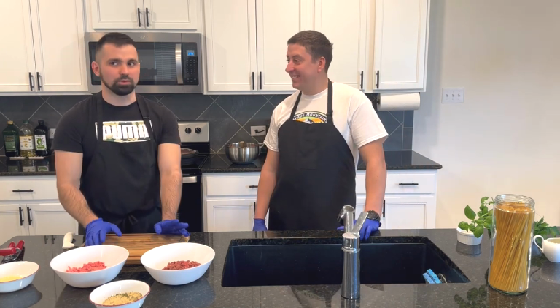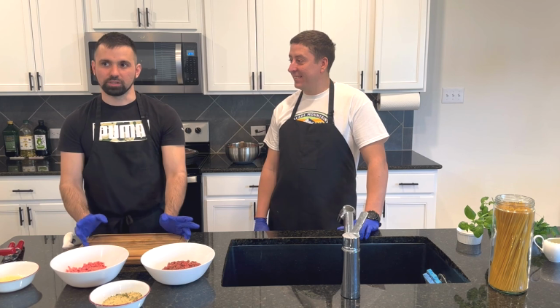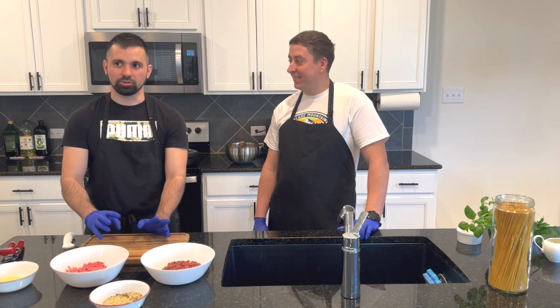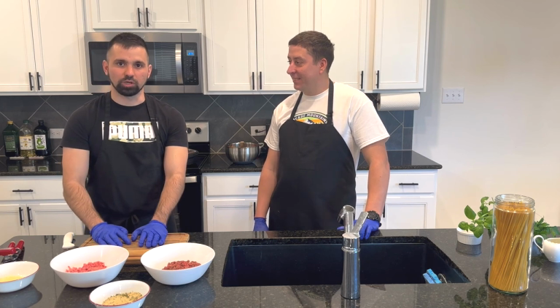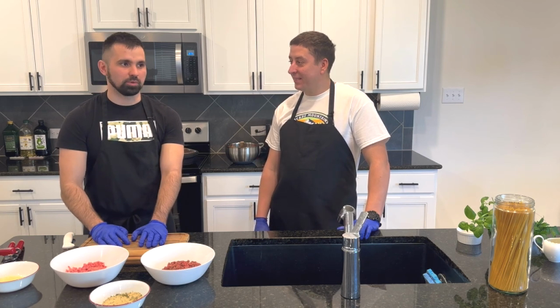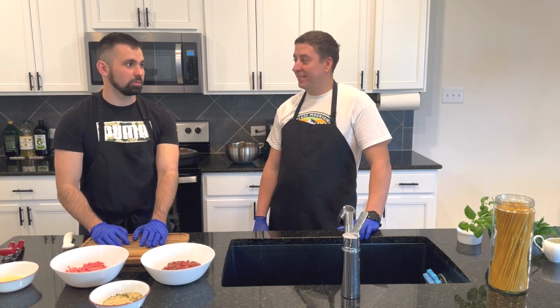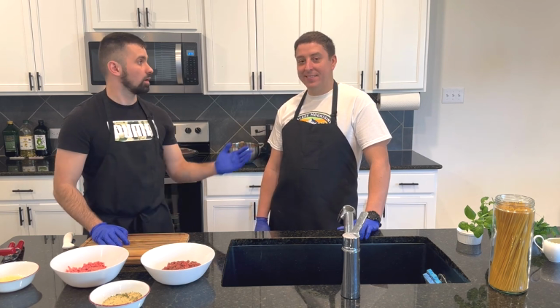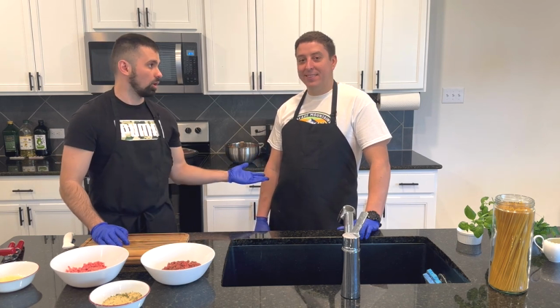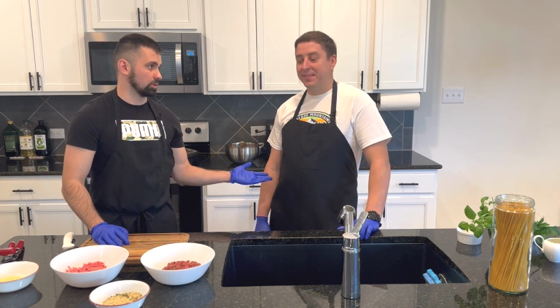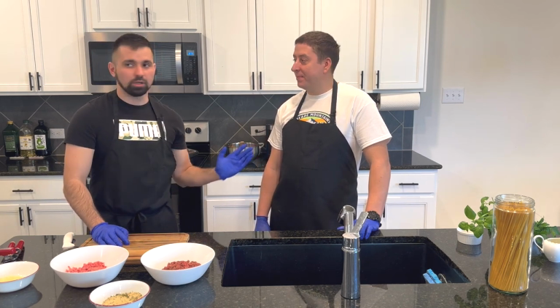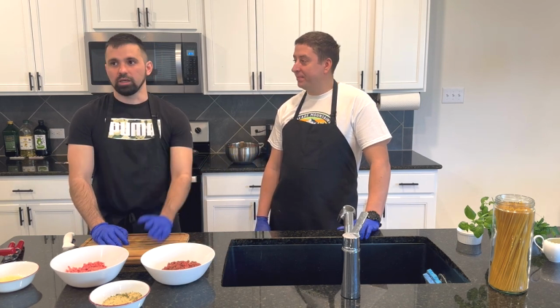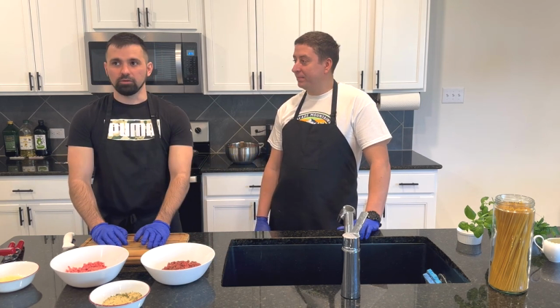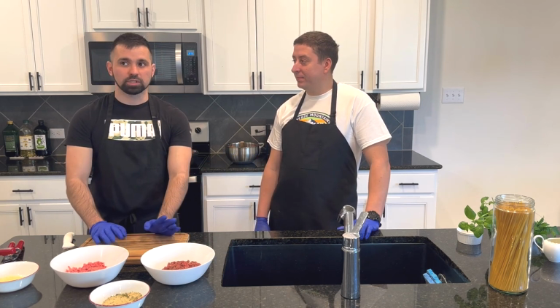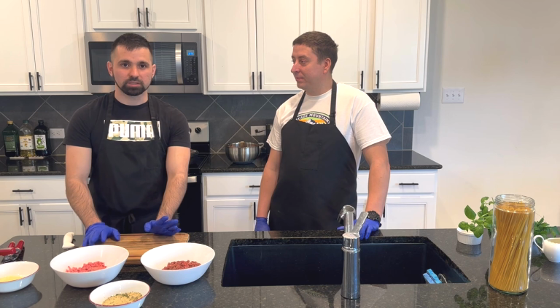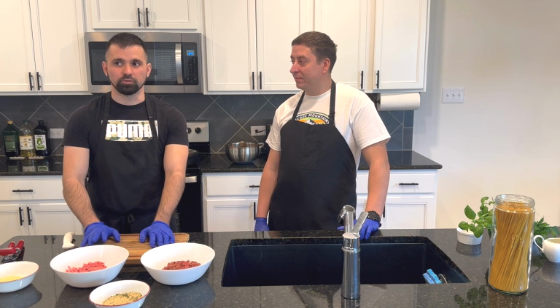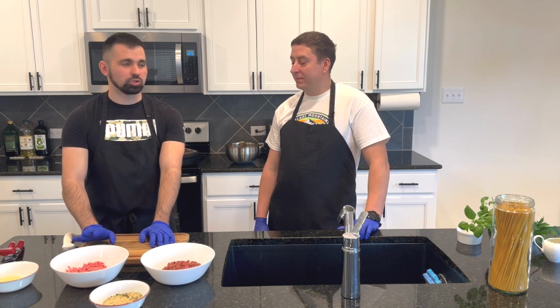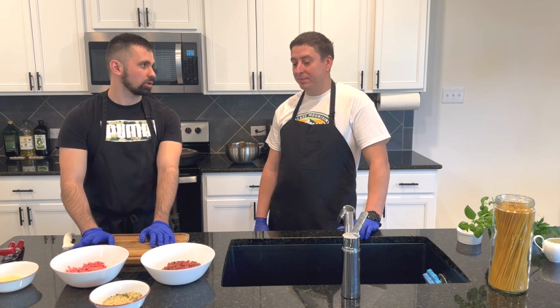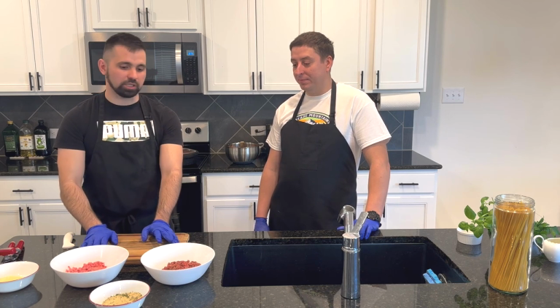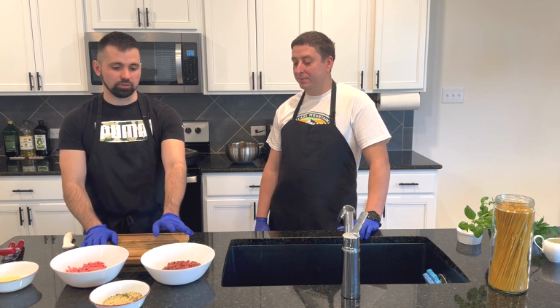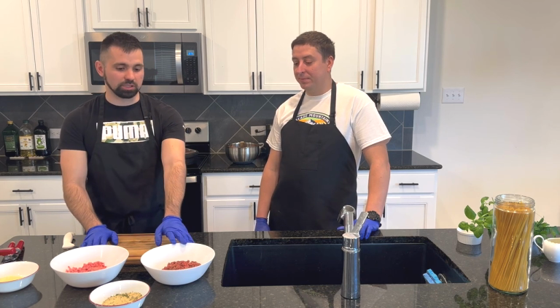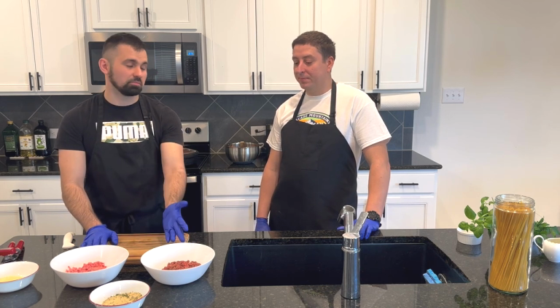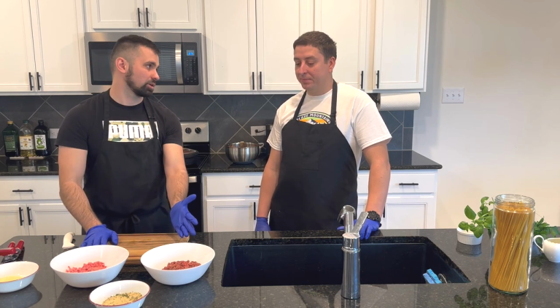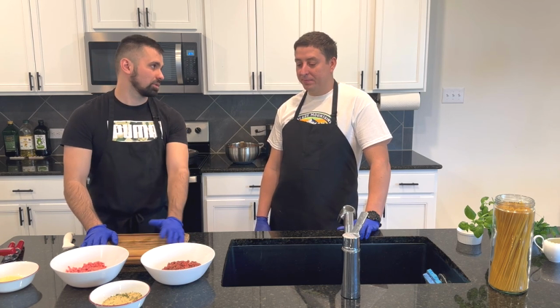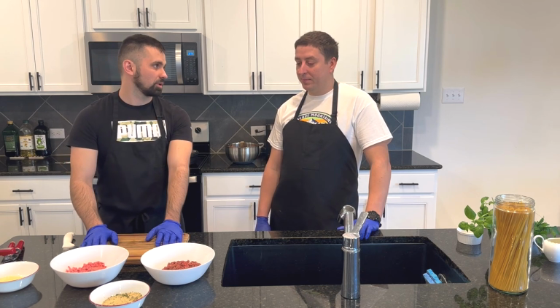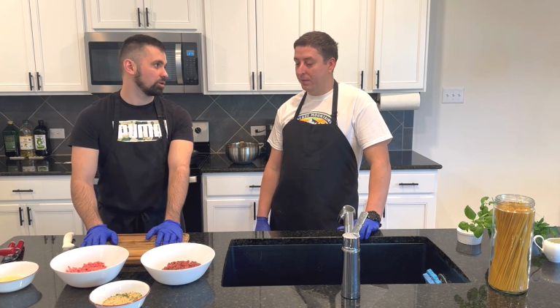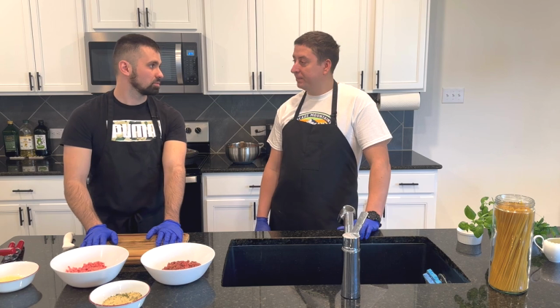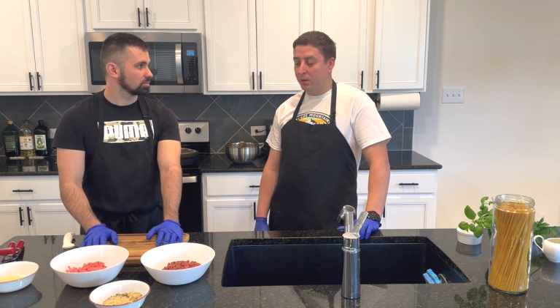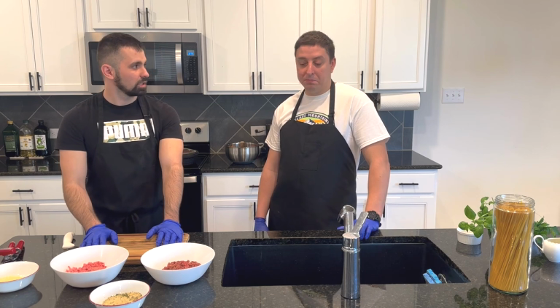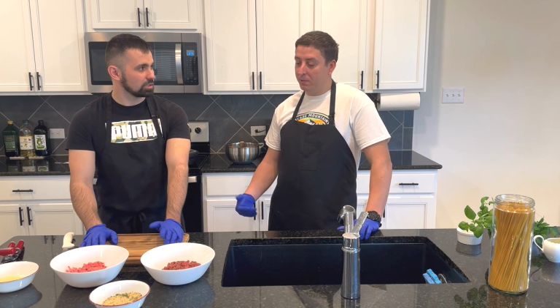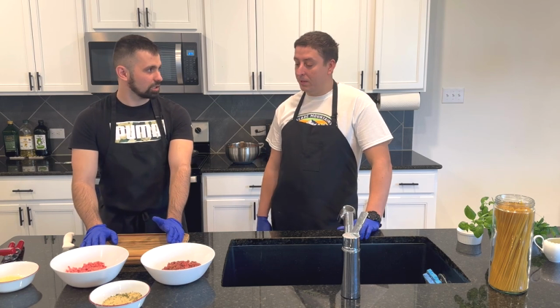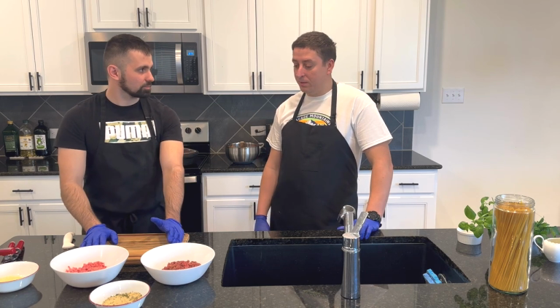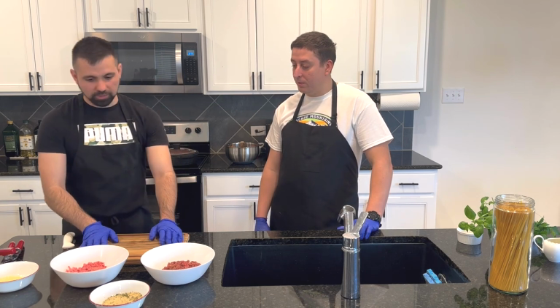I'm using breadcrumbs and adding a little bit more fresh parsley. Why do we need breadcrumbs? It's gonna keep some extra moisture — it's gonna make the meatballs softer, not hard. That's also why we need the pork — two types of protein. But if you don't want to use pork, you can use just regular ground beef.